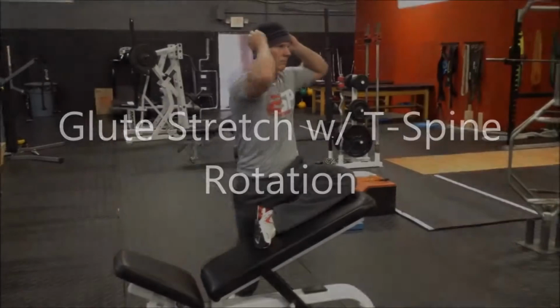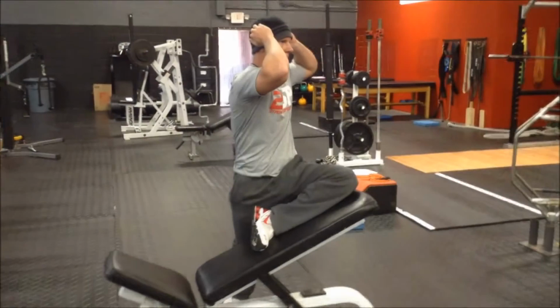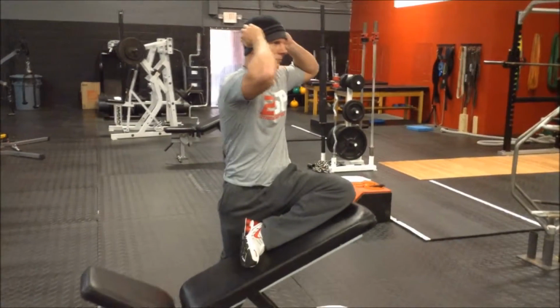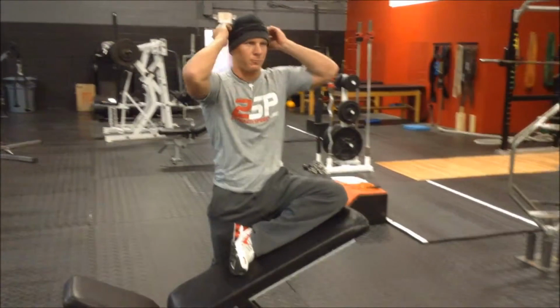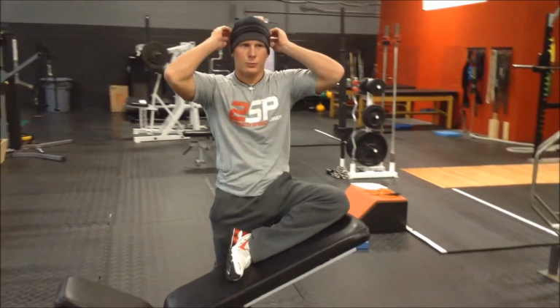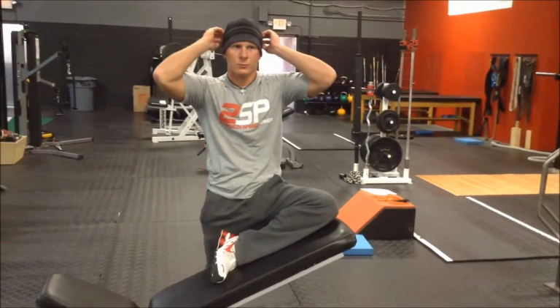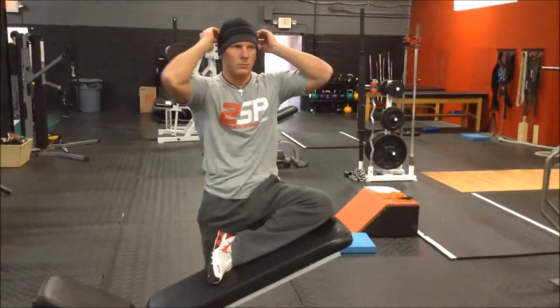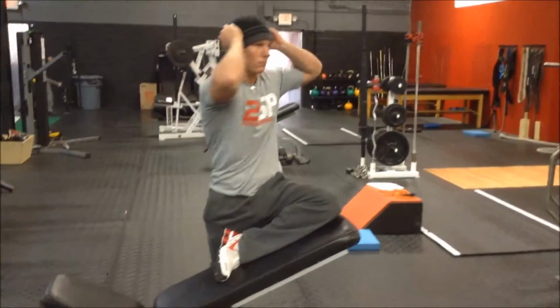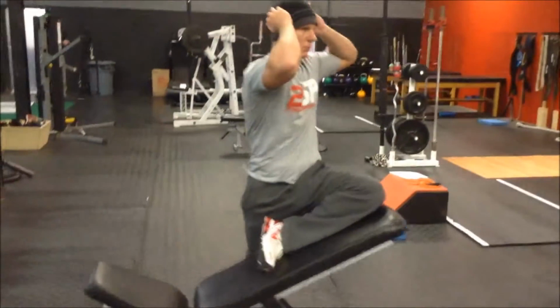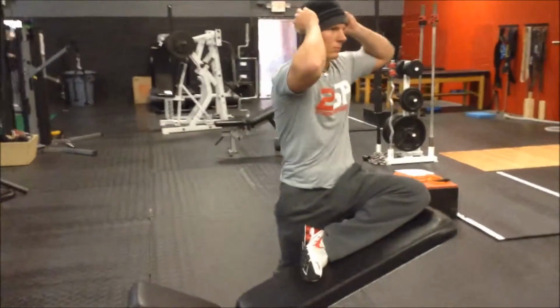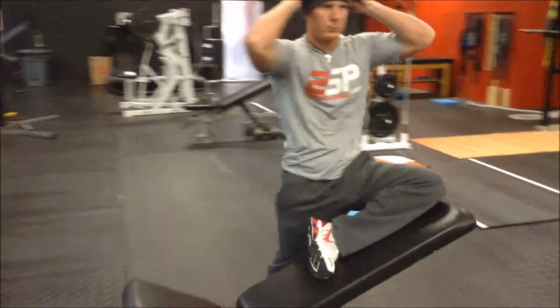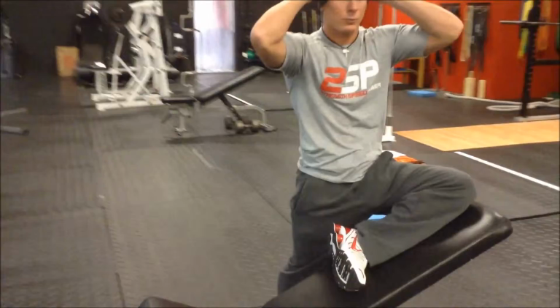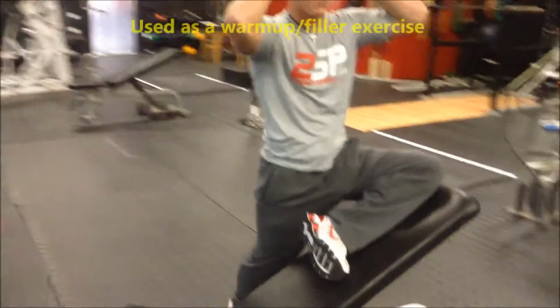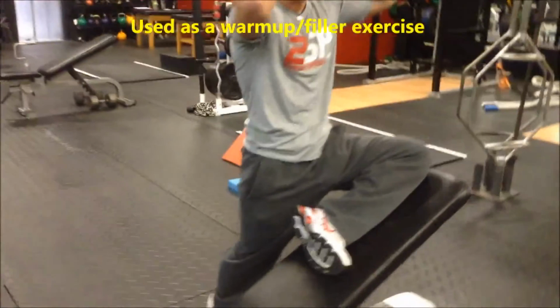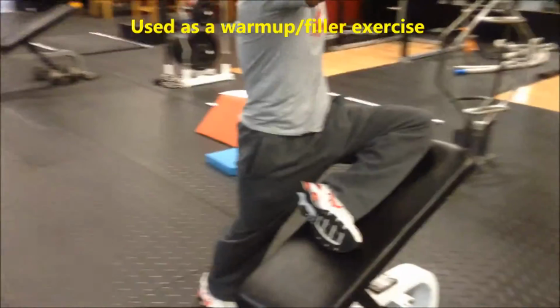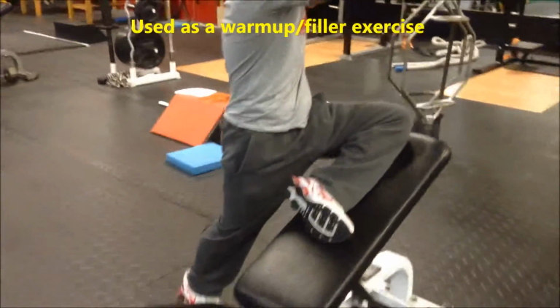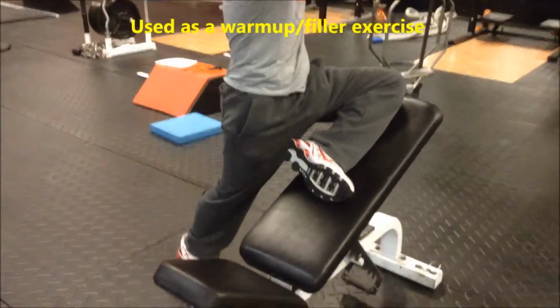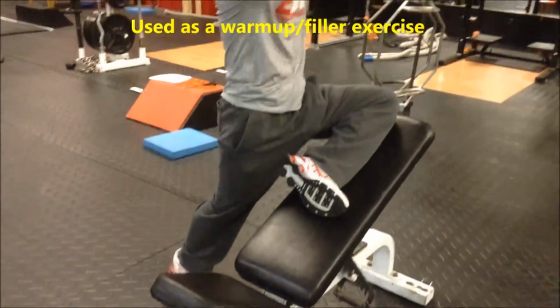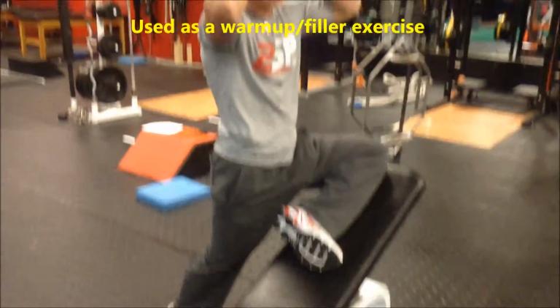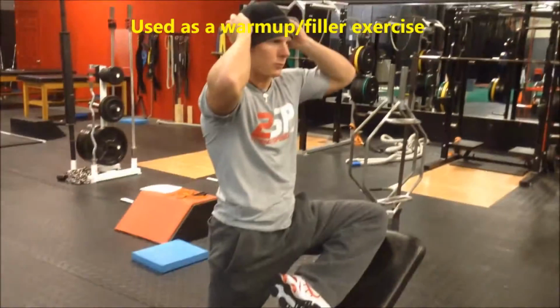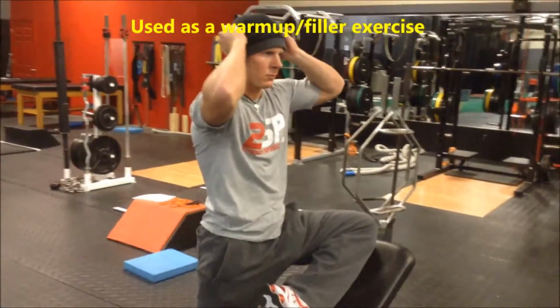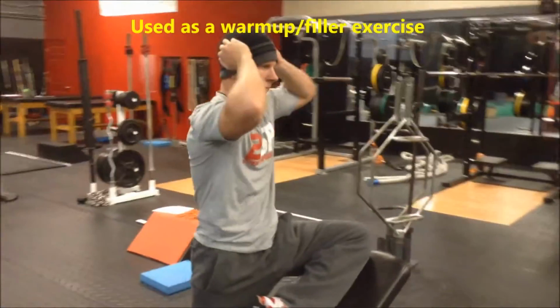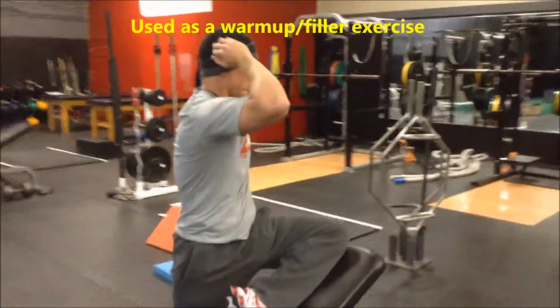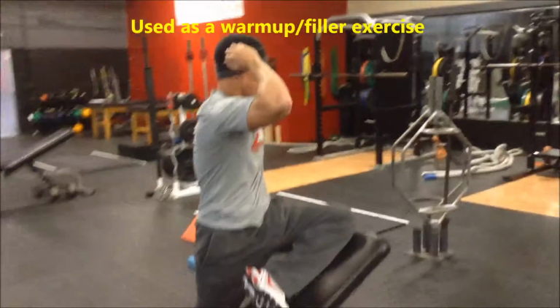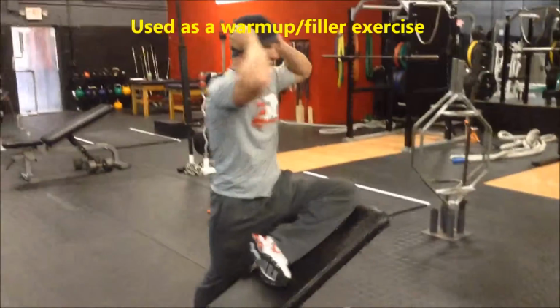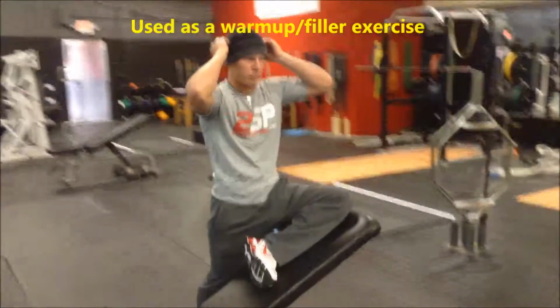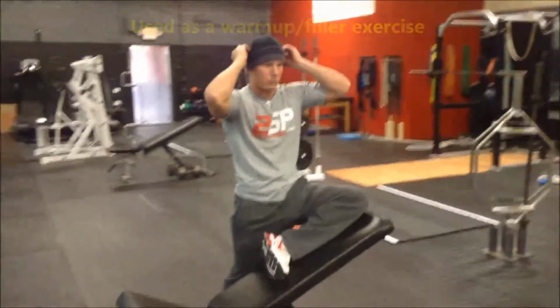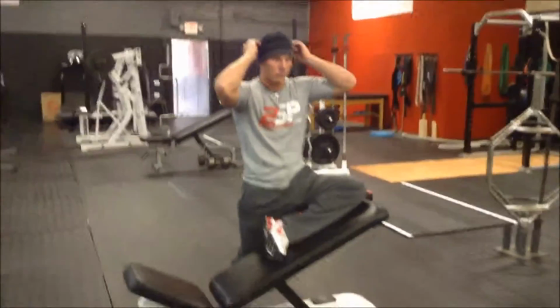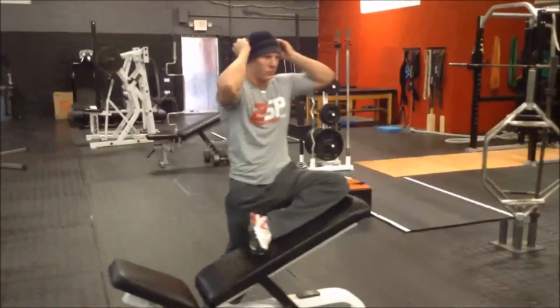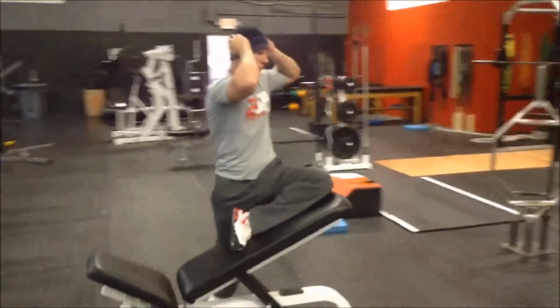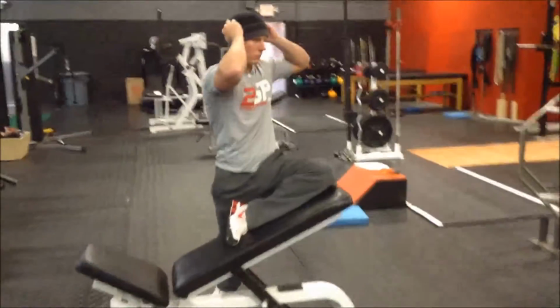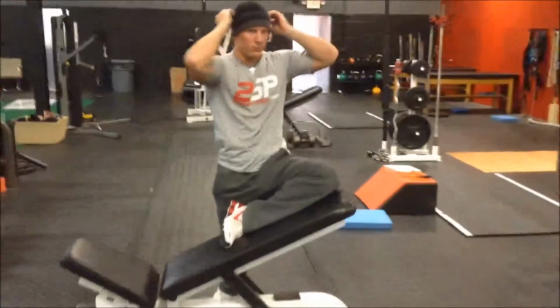Steve is demonstrating a glute stretch with a T-spine rotation. This is in an effort to do a few things at once when we go through our warm-ups or we're doing something that's more of a filler drill. We might do this between a deadlift or something like that.